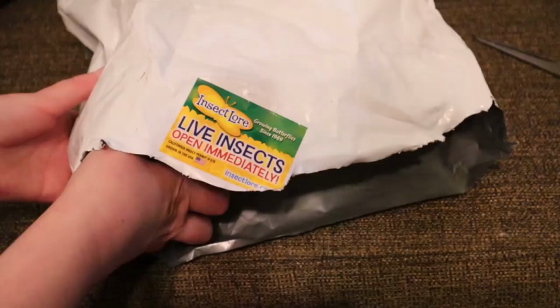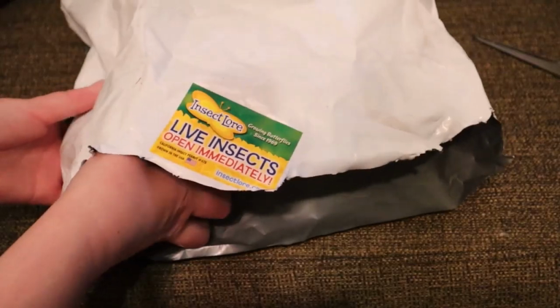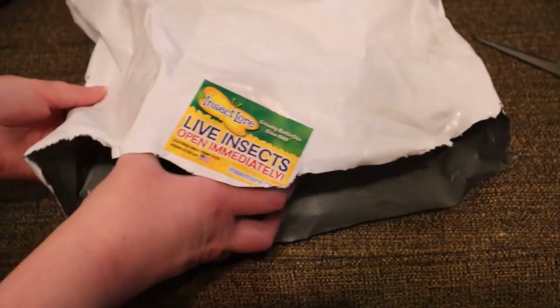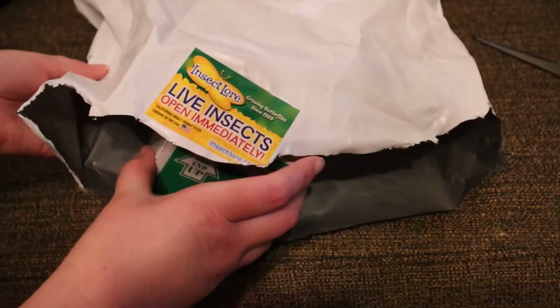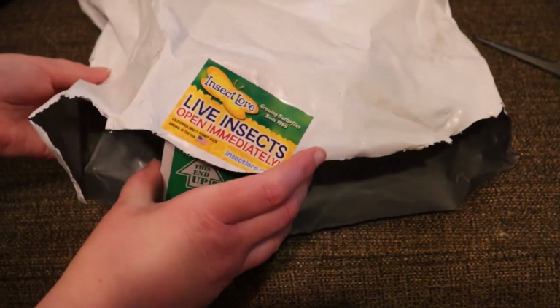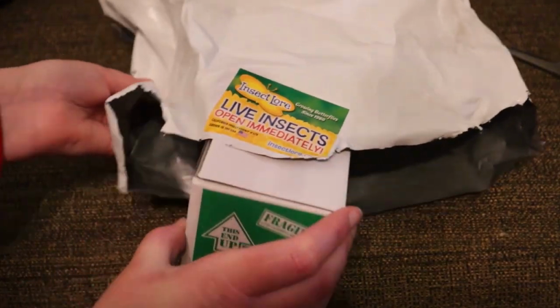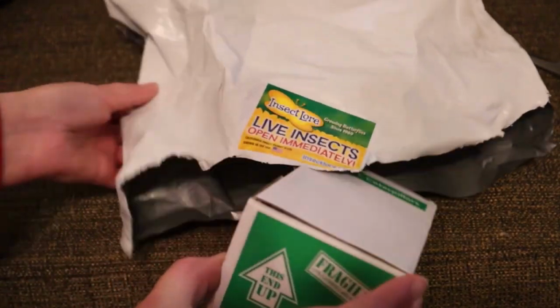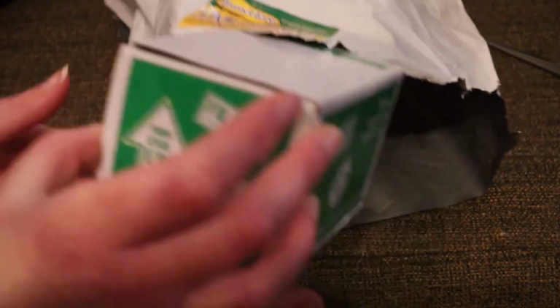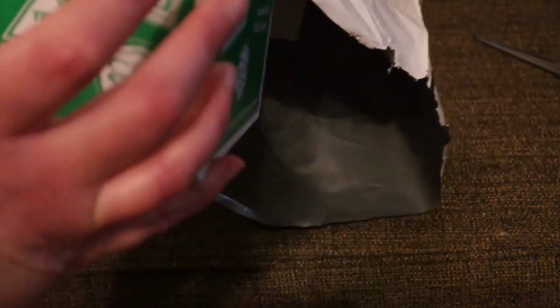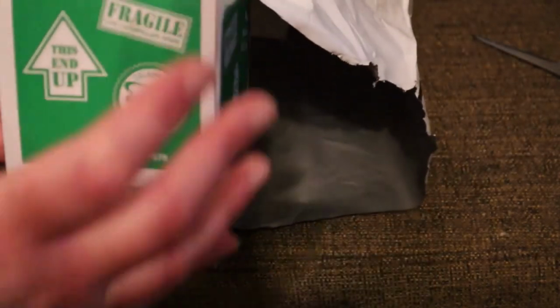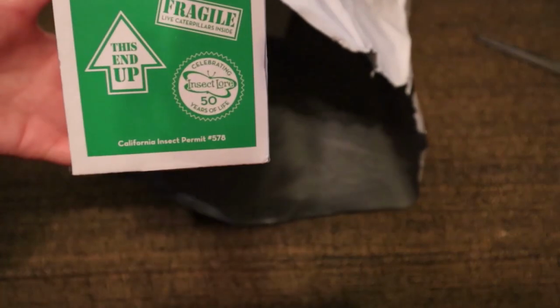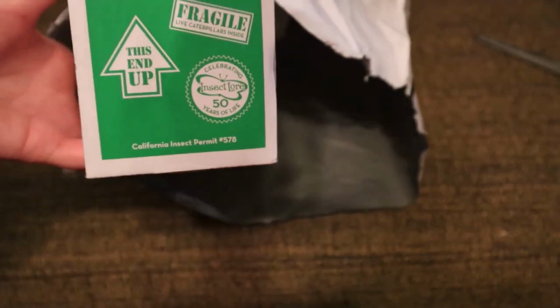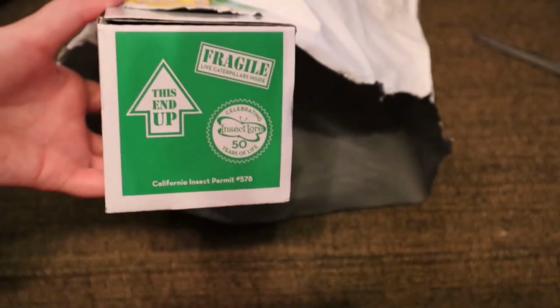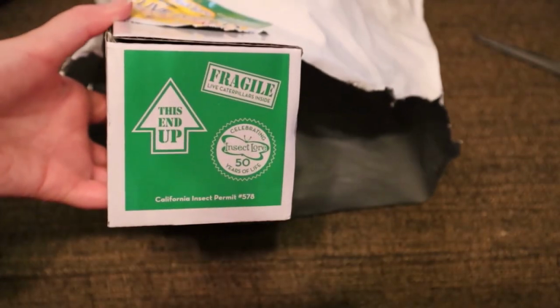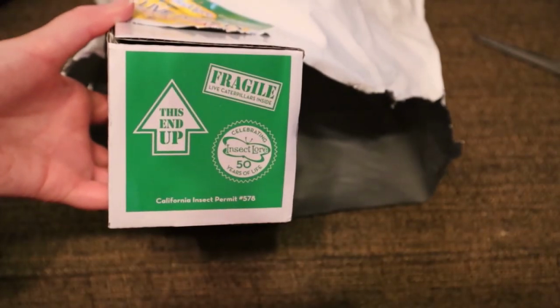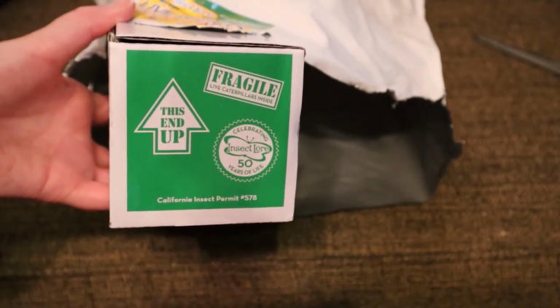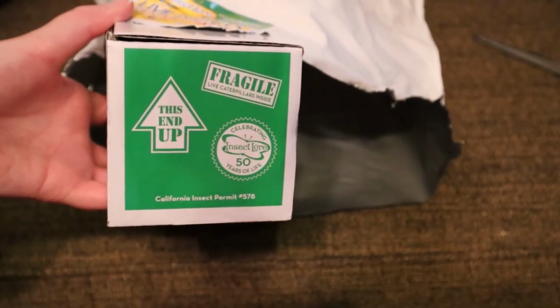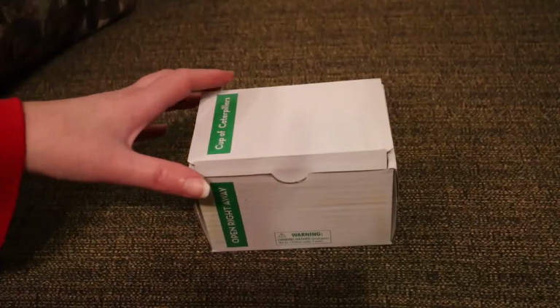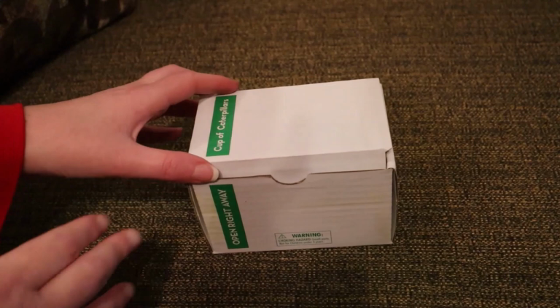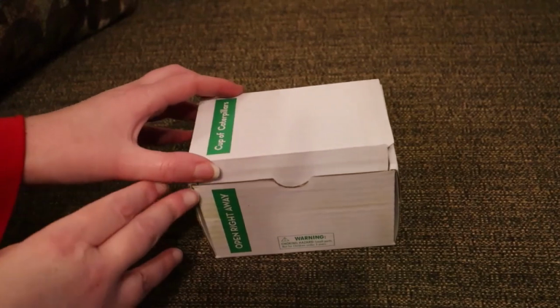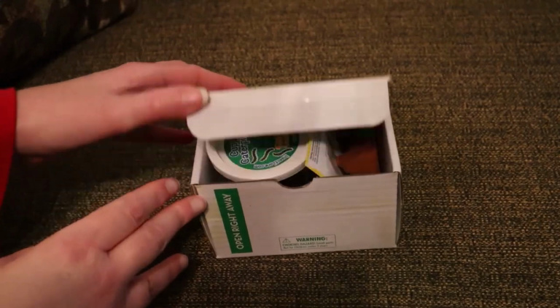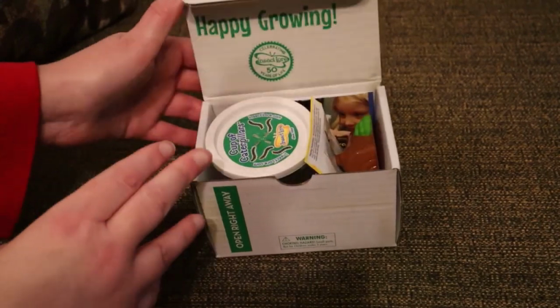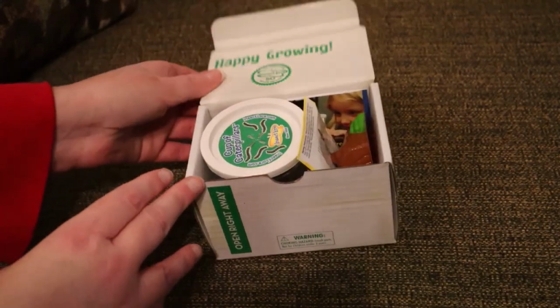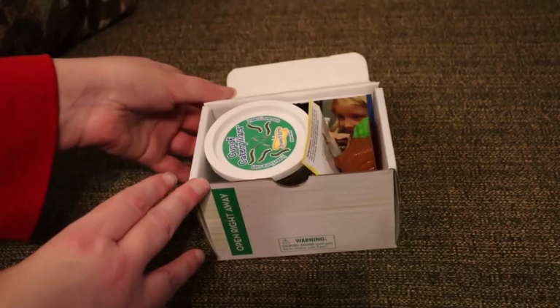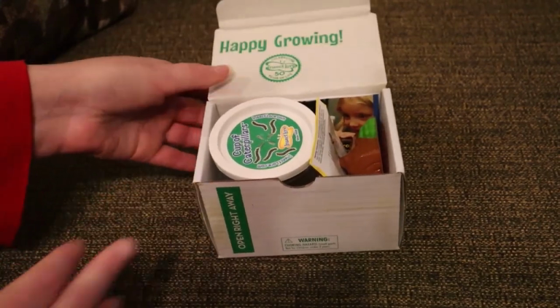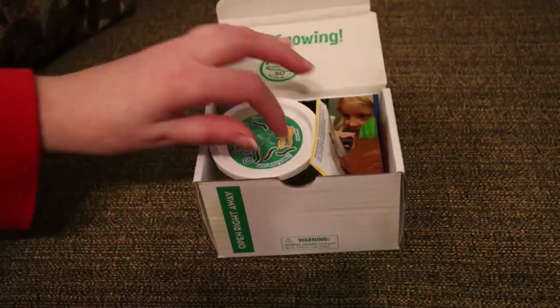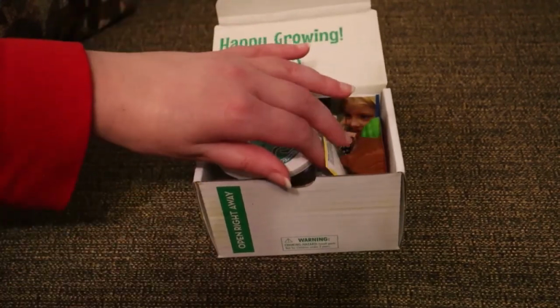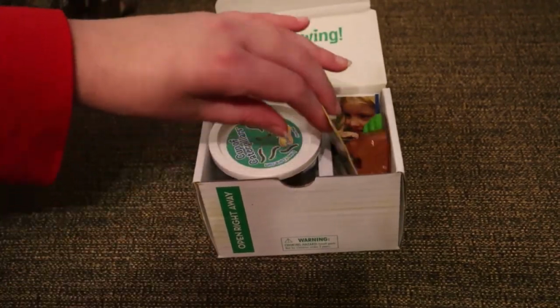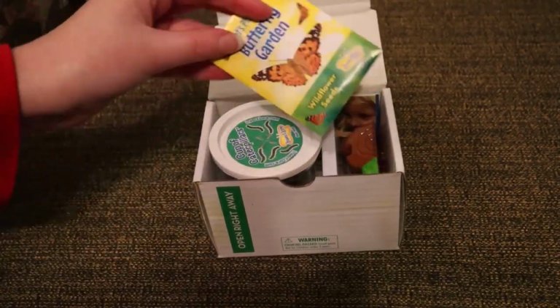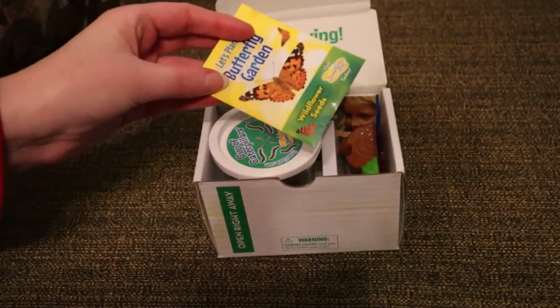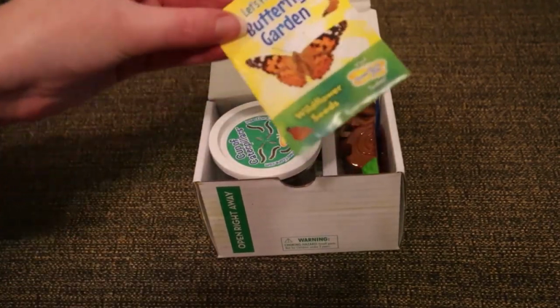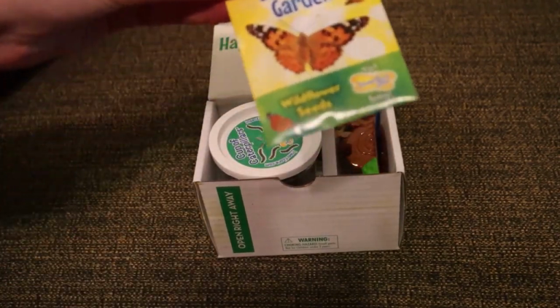Since the caterpillars are live animals, I wanted to go ahead and open them first. This item is one that I have used multiple times, and I was pleasantly surprised to see that this purchase now contains some additional supplies.